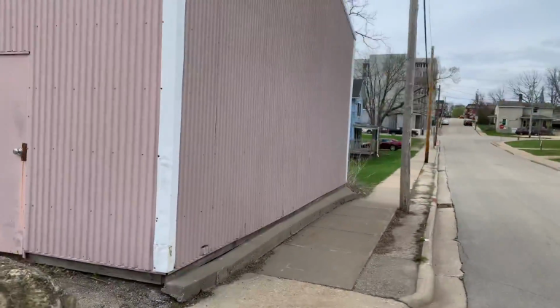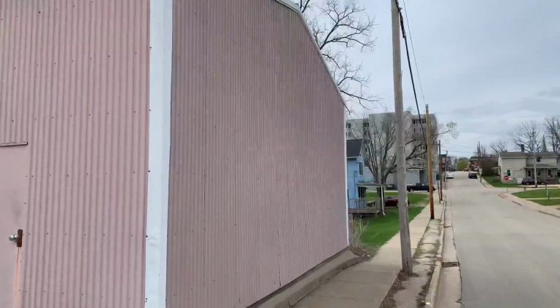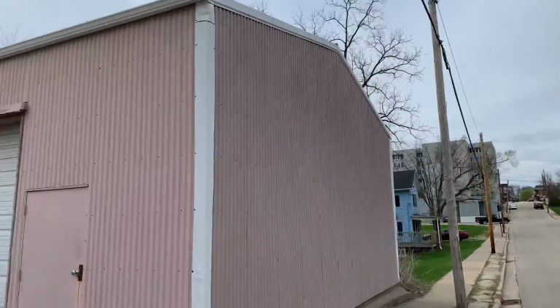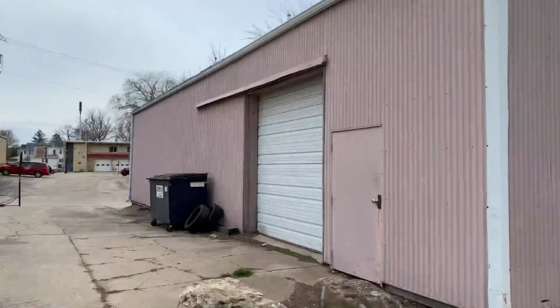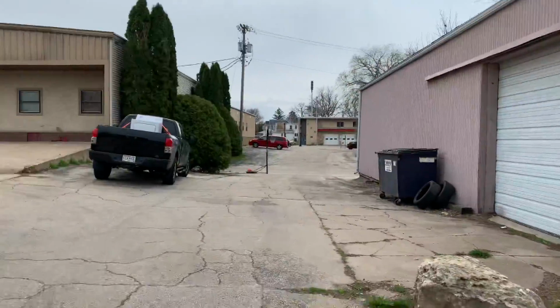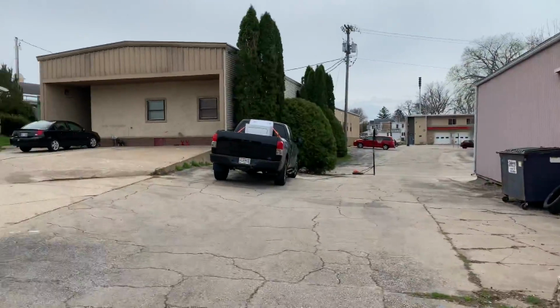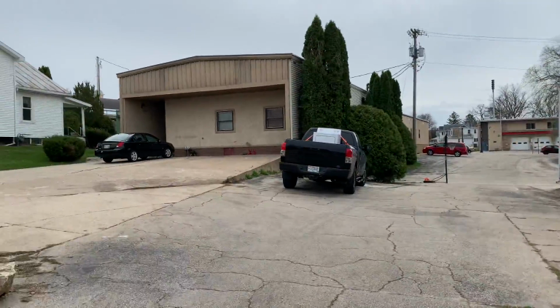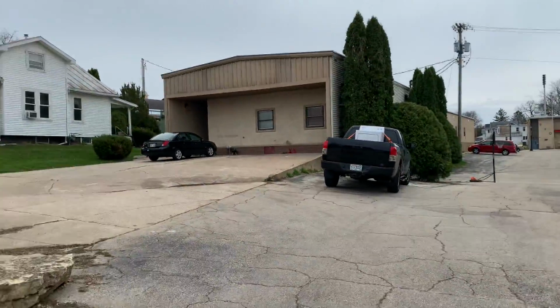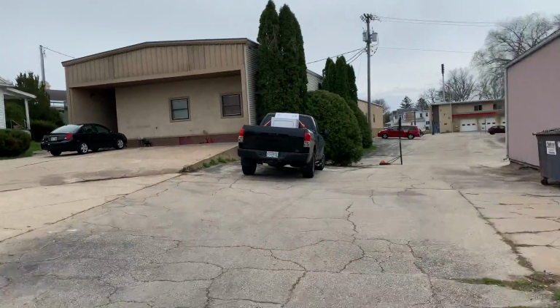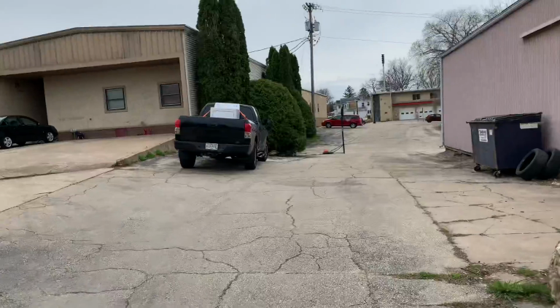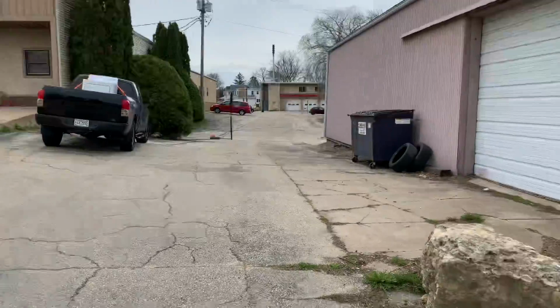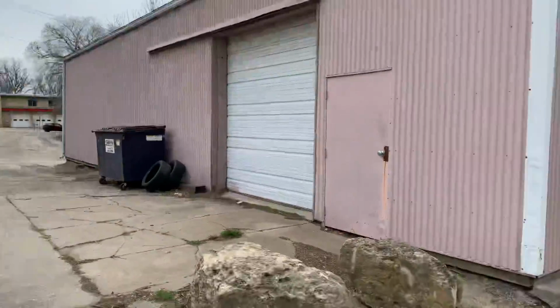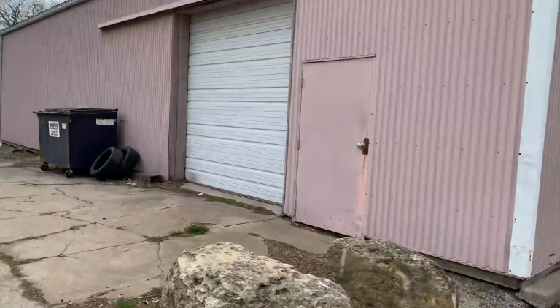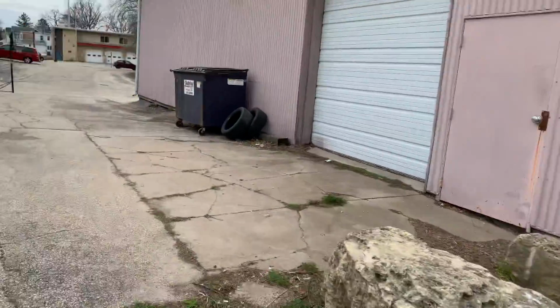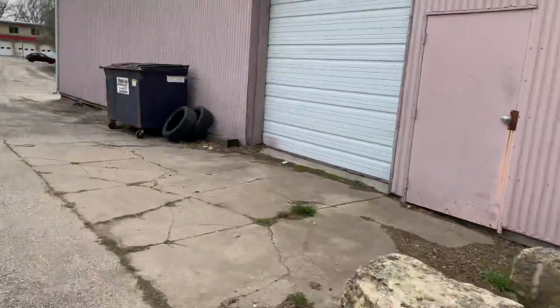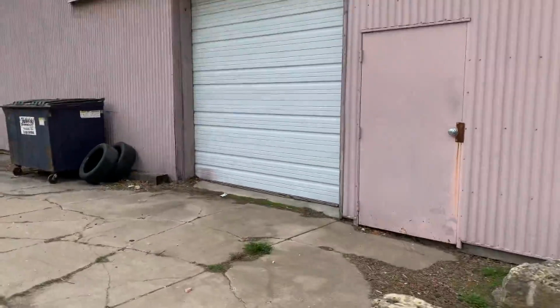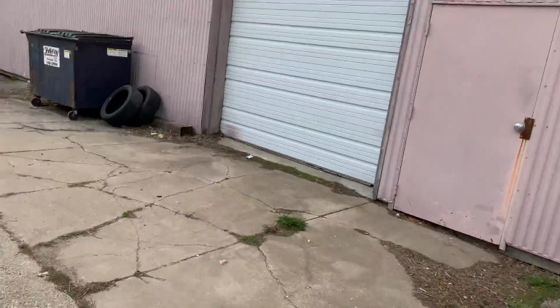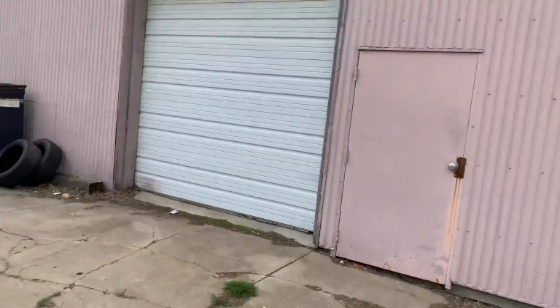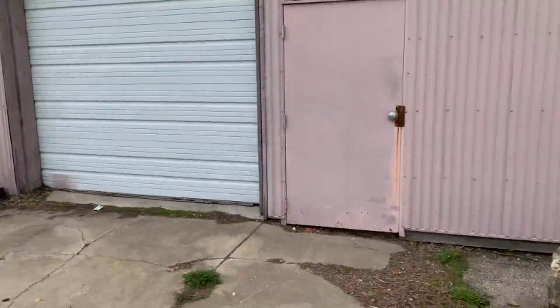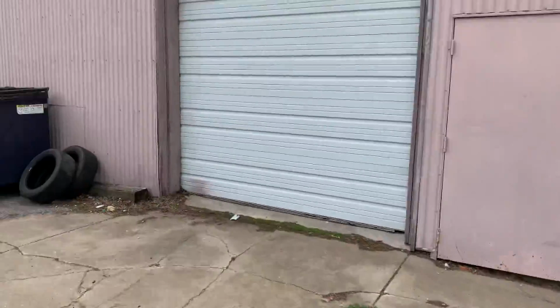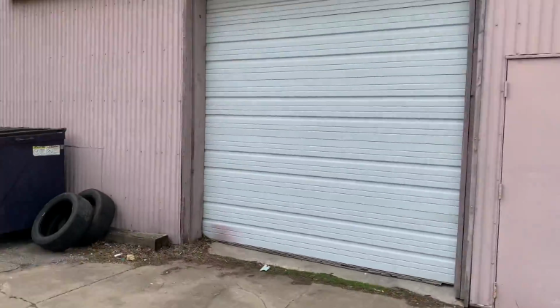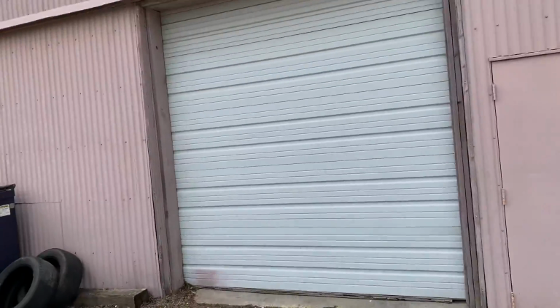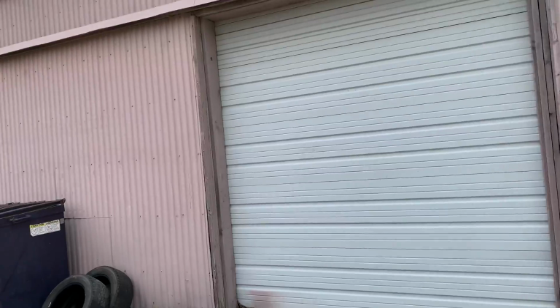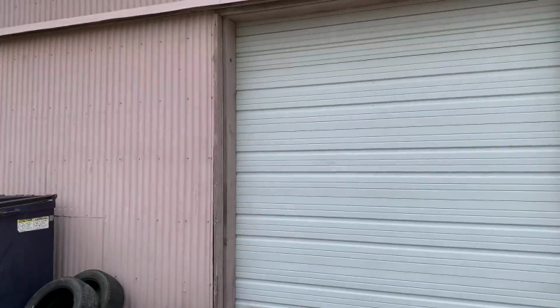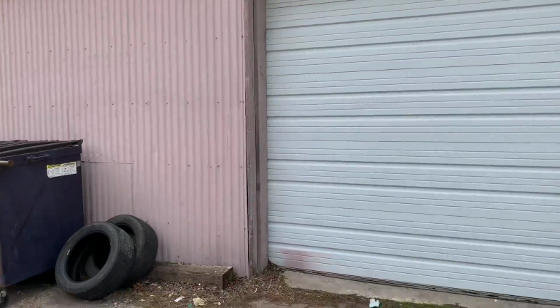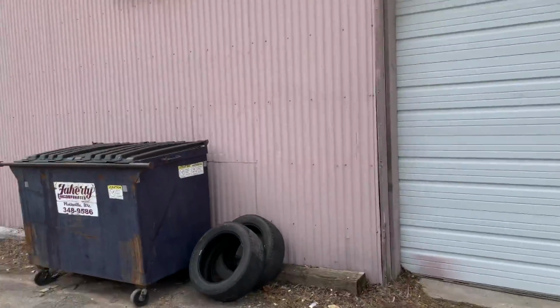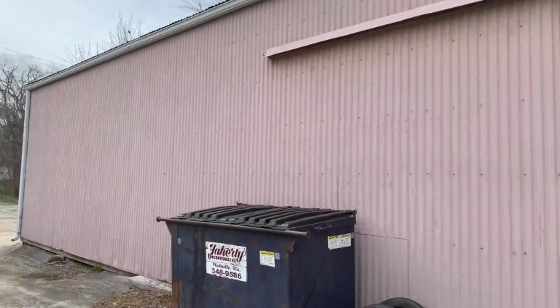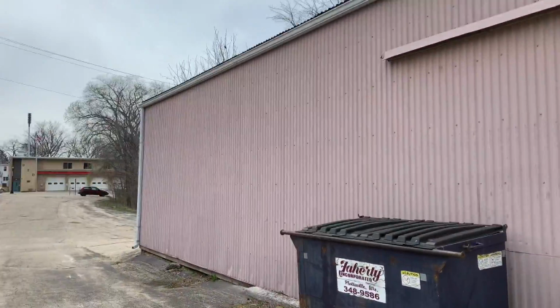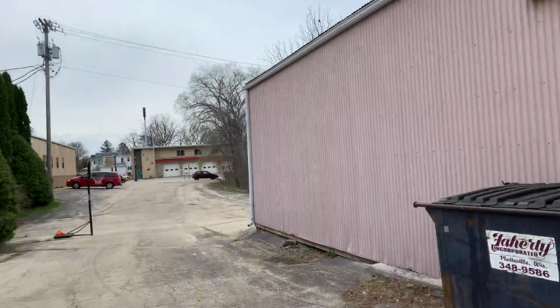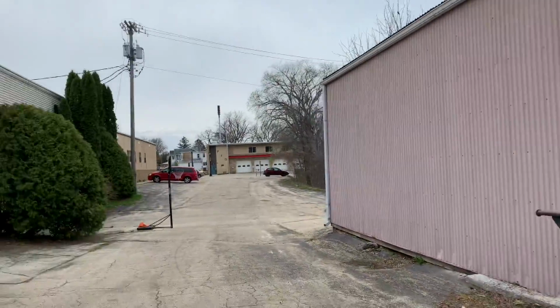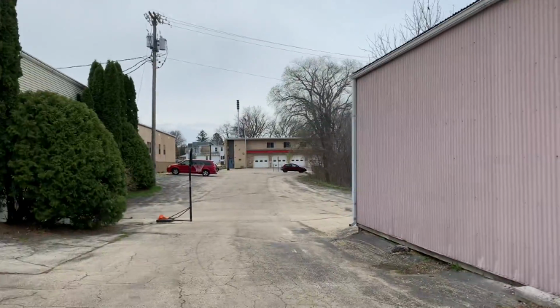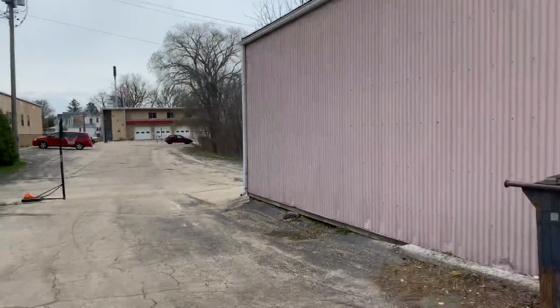And then back here — so that's basically the entire property that needs to be painted. I'm sure we'll have to get together and kind of figure out a more detailed plan. Thank you, man.